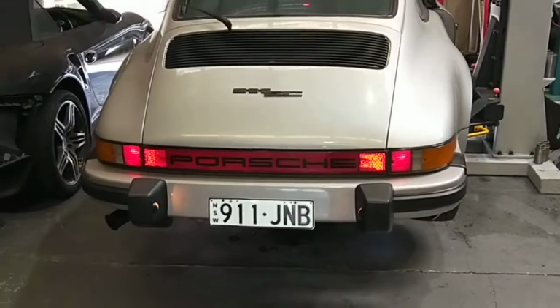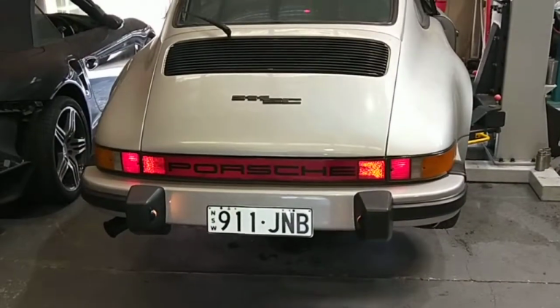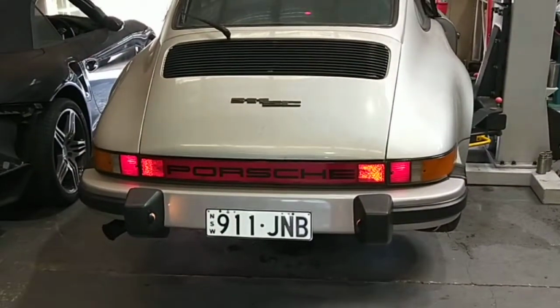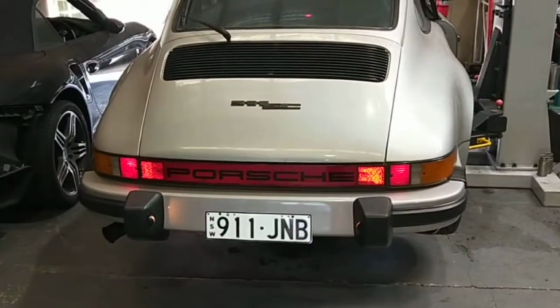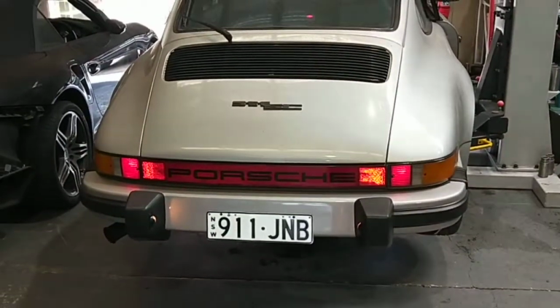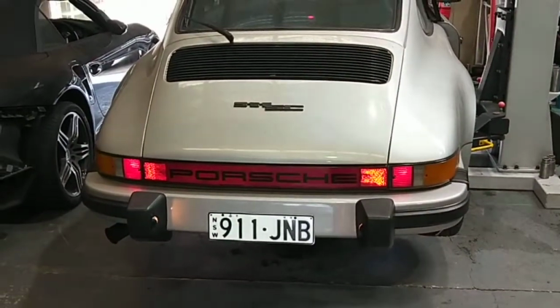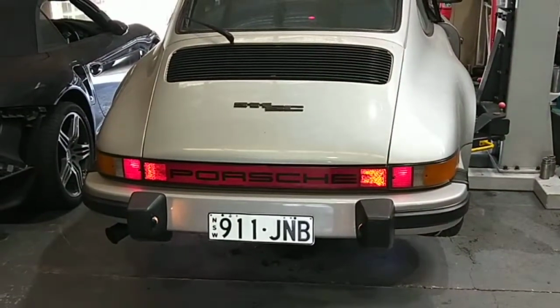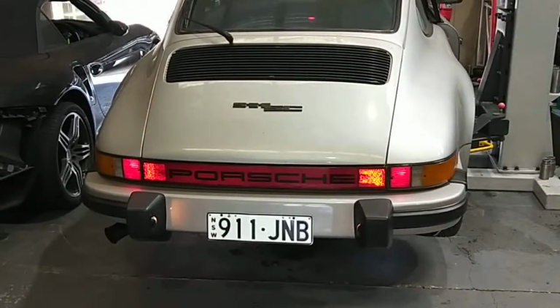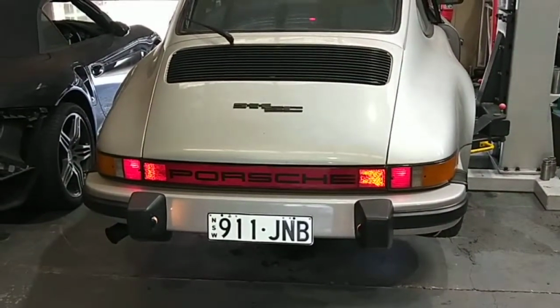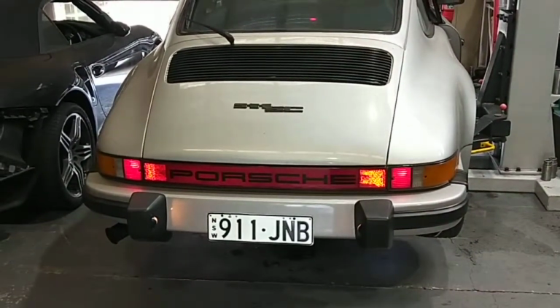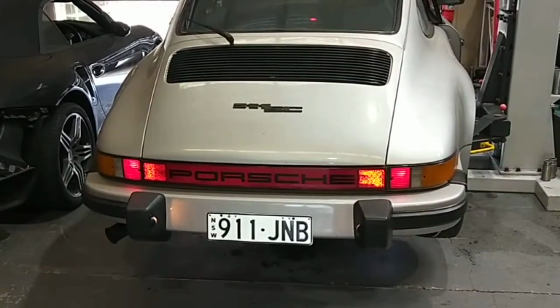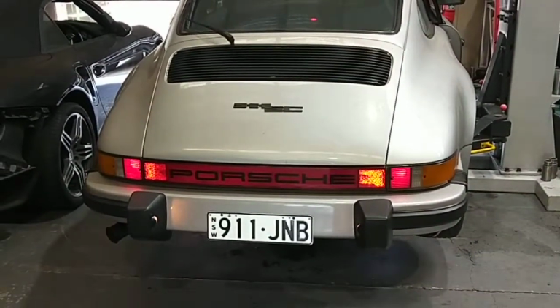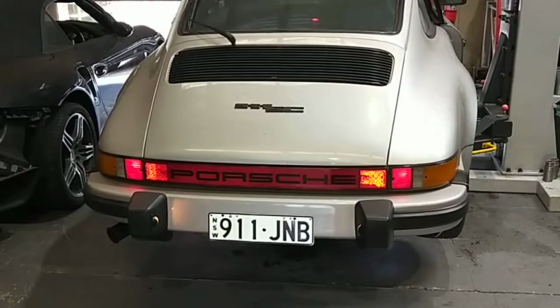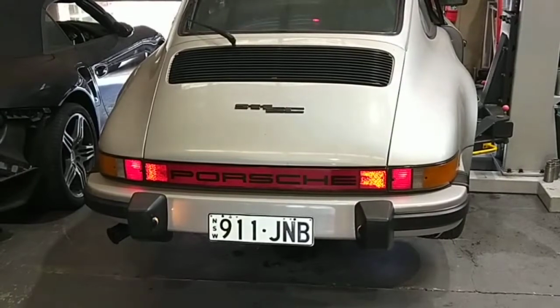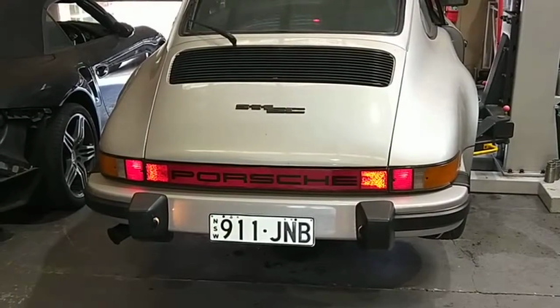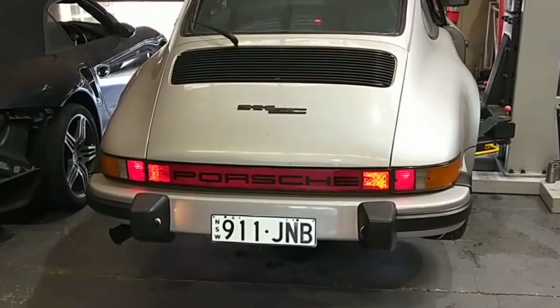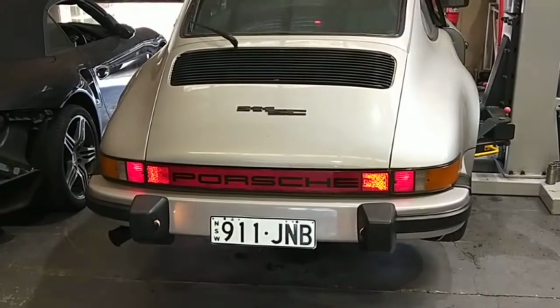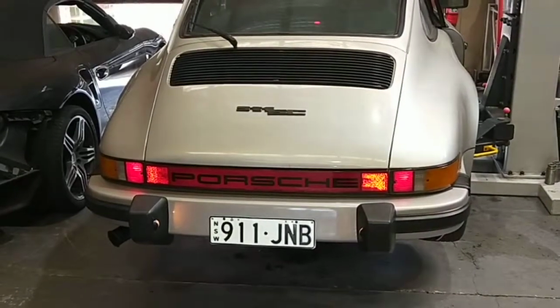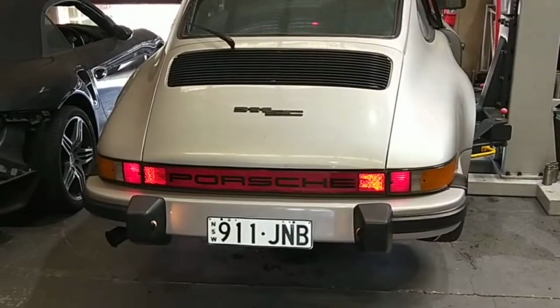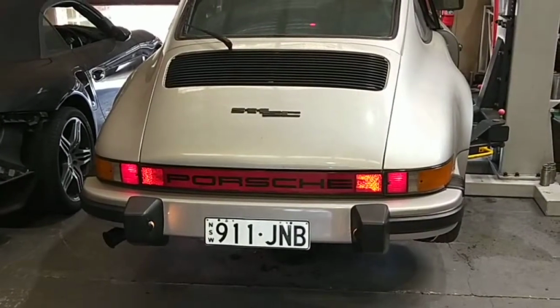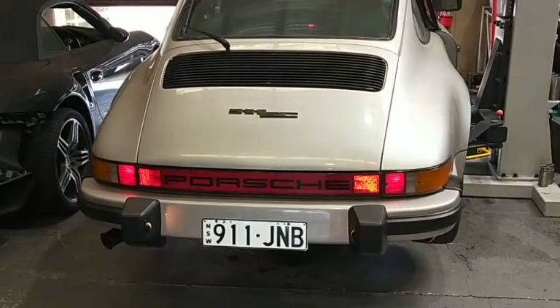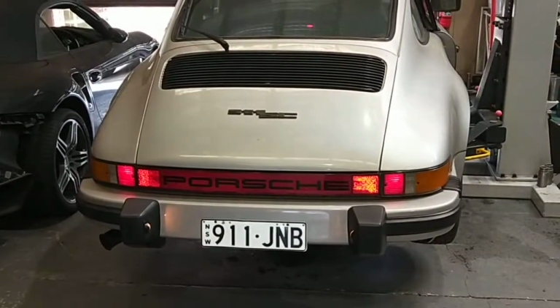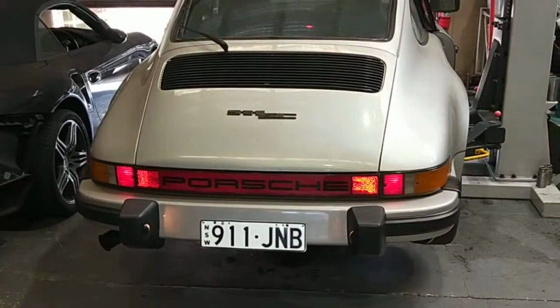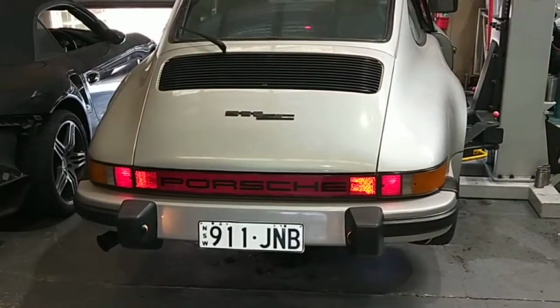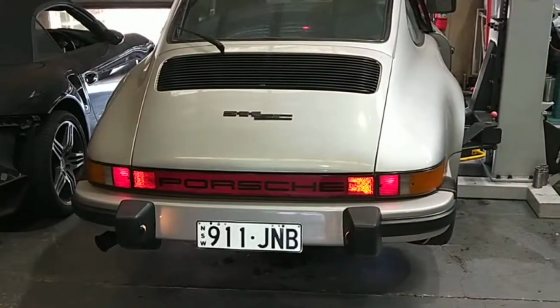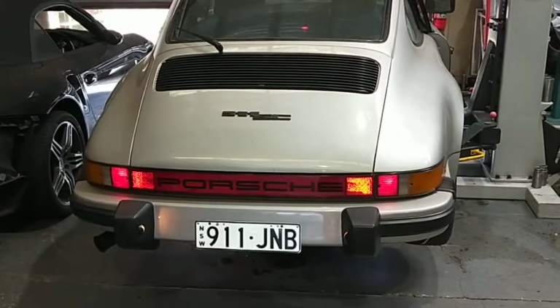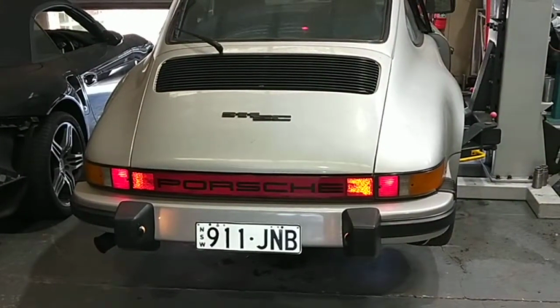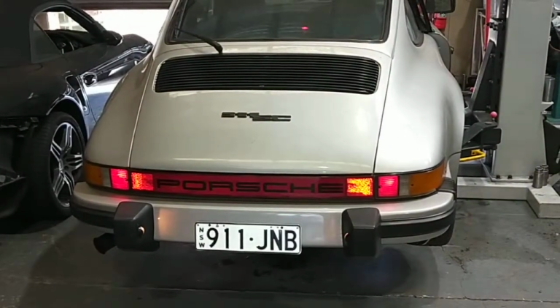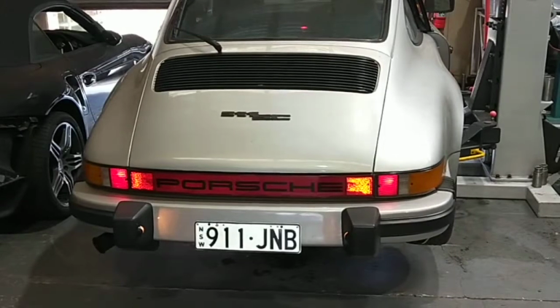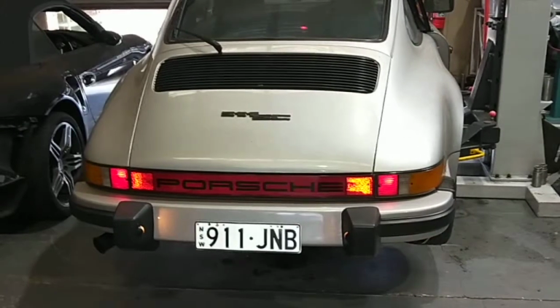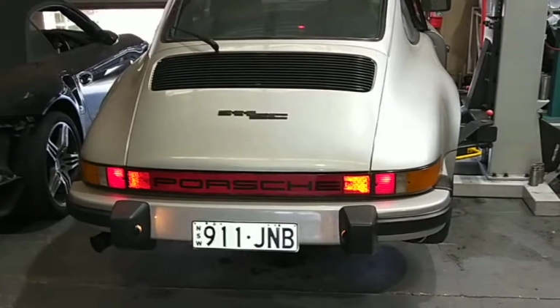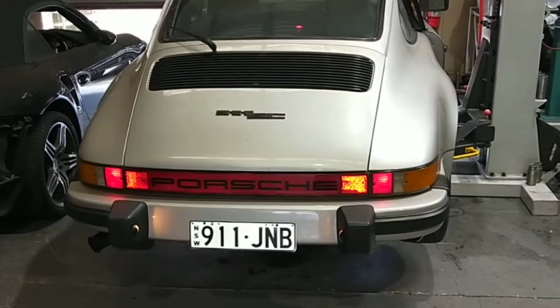This is going to be part two. Just testing. Everything works fine now, so I'm going to put everything back together. And then take it off the hoist and take it for another road test — just make sure the brake caliper is not grabbing.